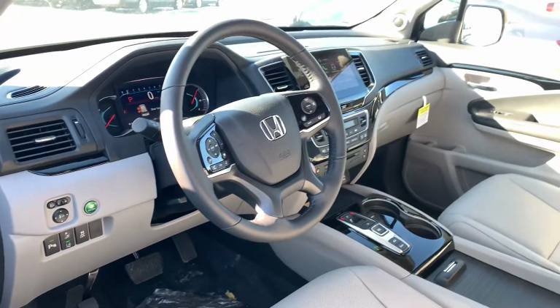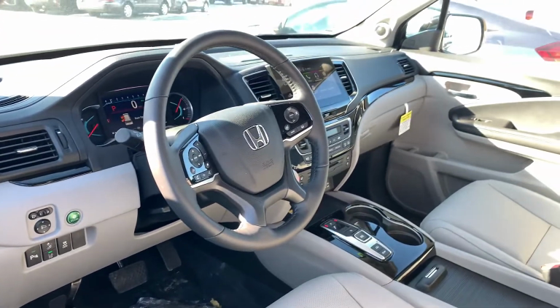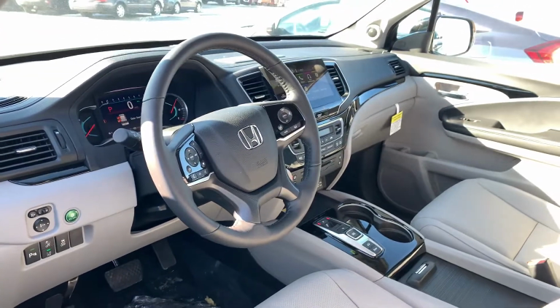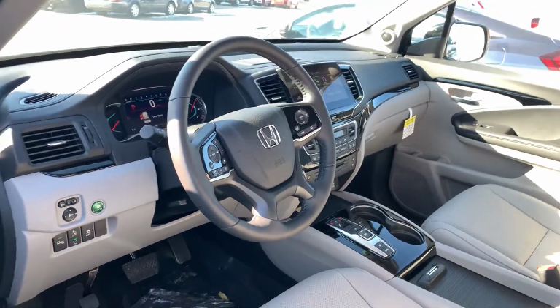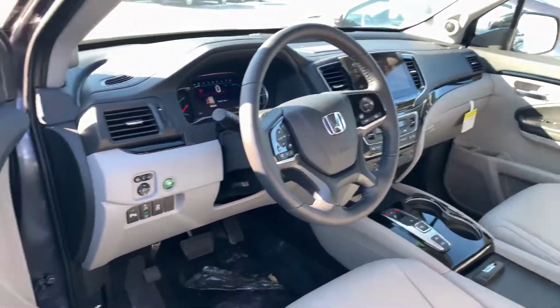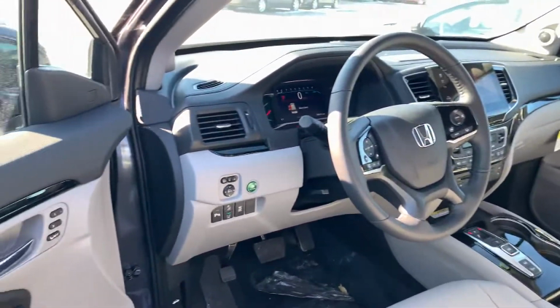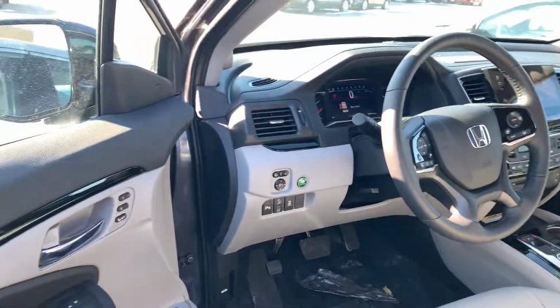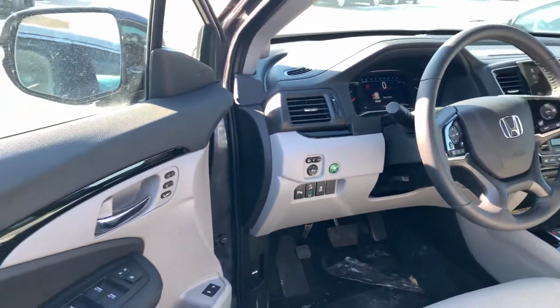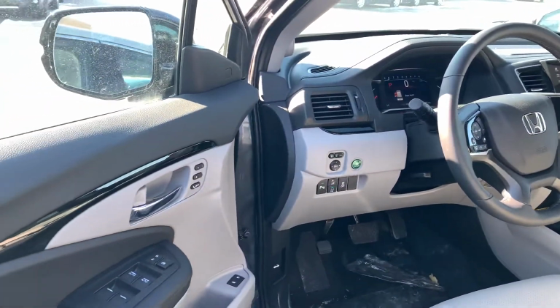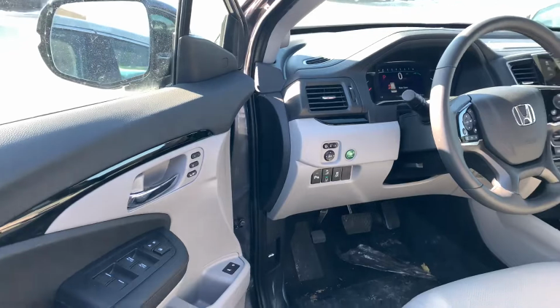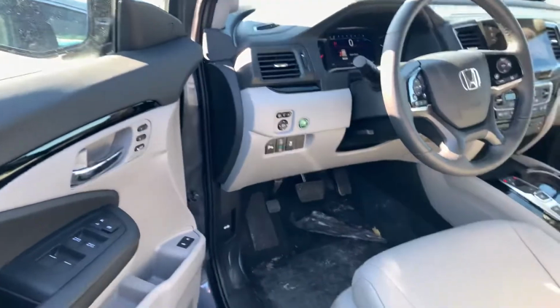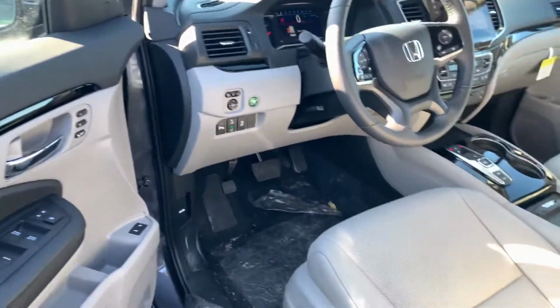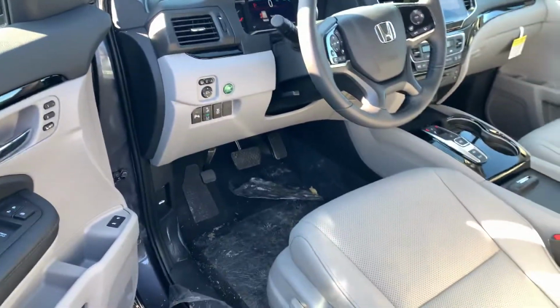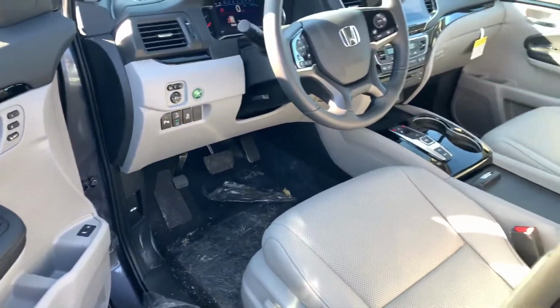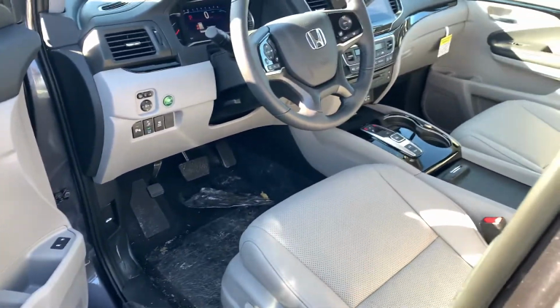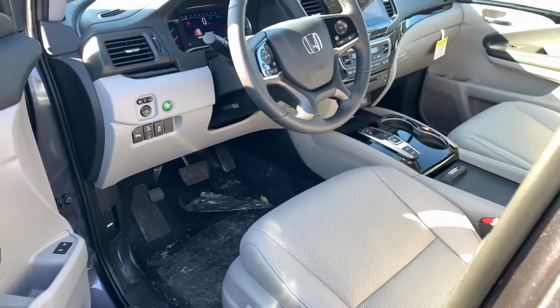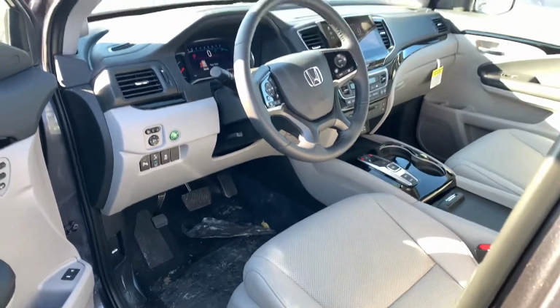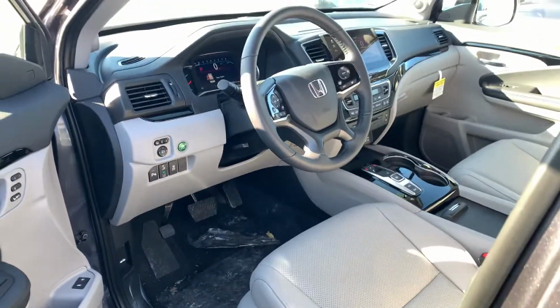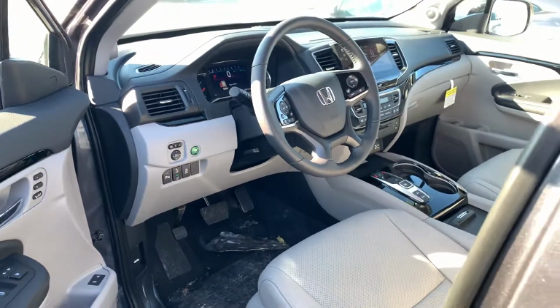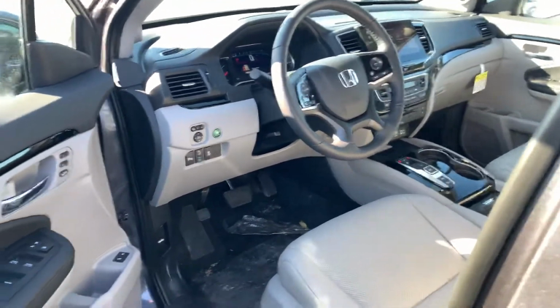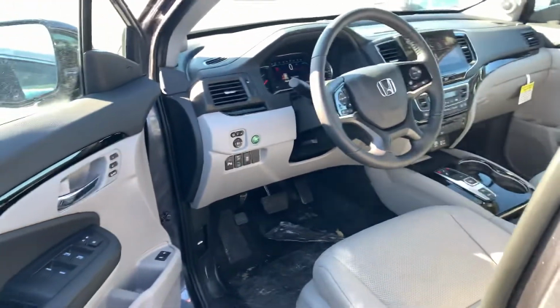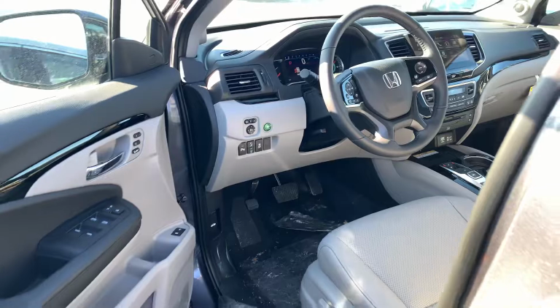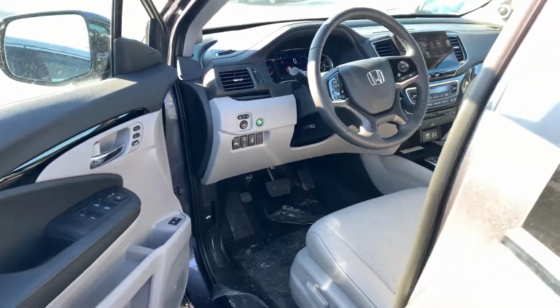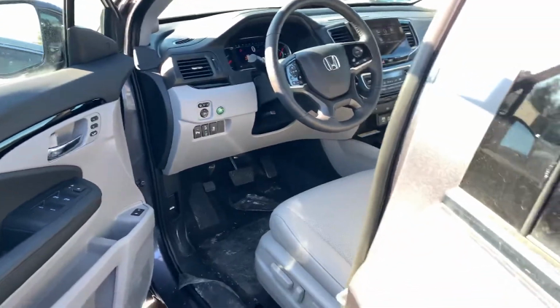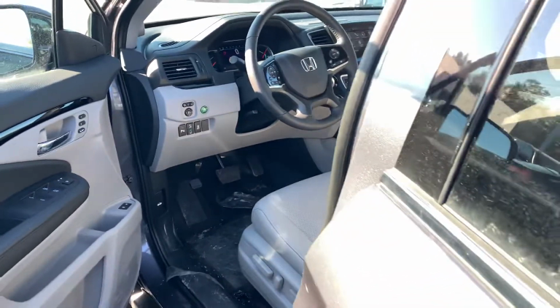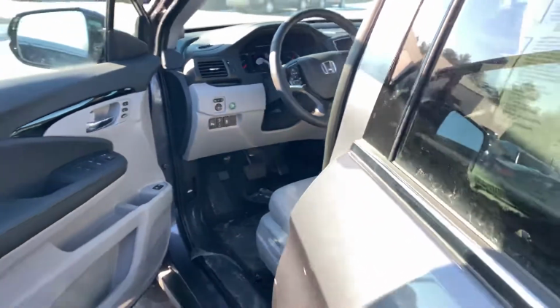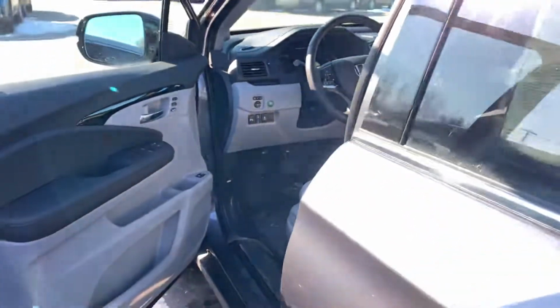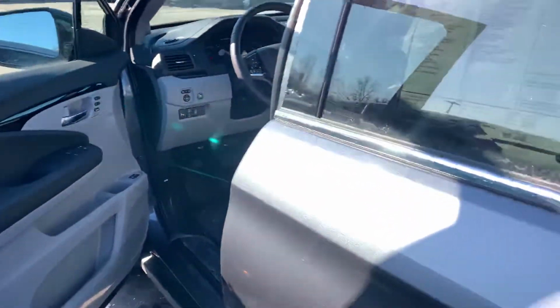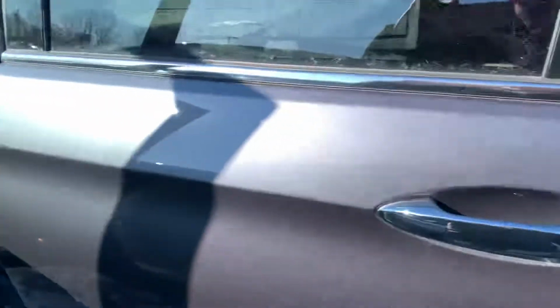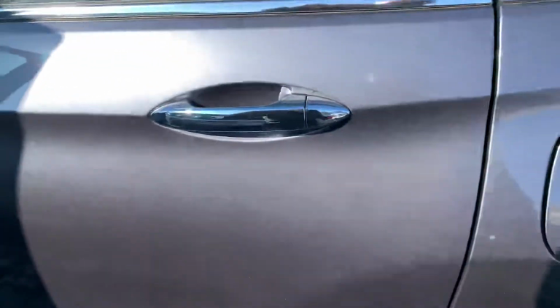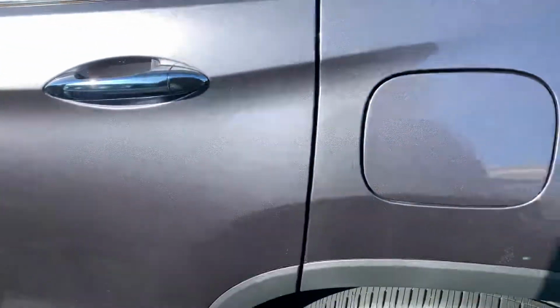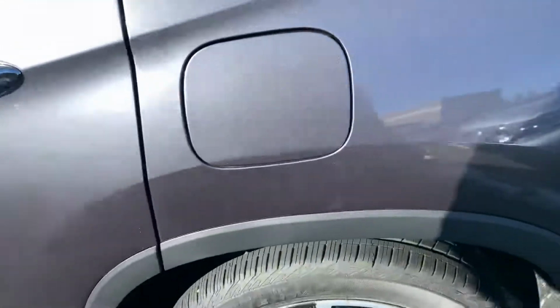Frontal collision braking warning, two-way memory seating in your driver's seat, power heated and ventilated front seats, parking sensors, wireless charging pad, heated steering wheel, and 20-inch alloy wheels.